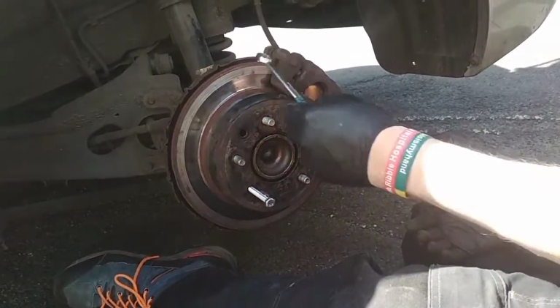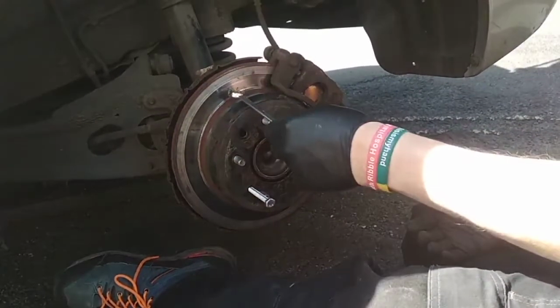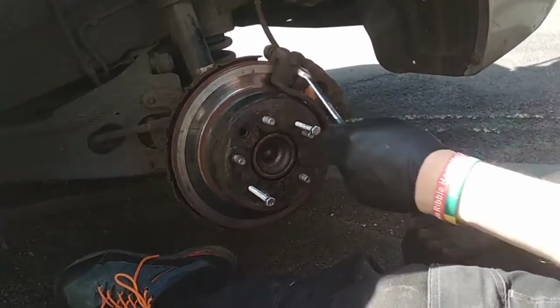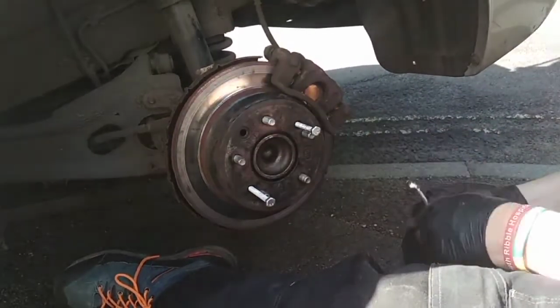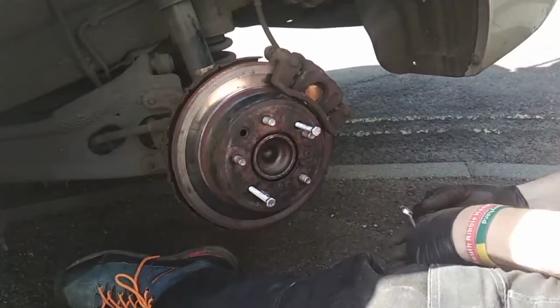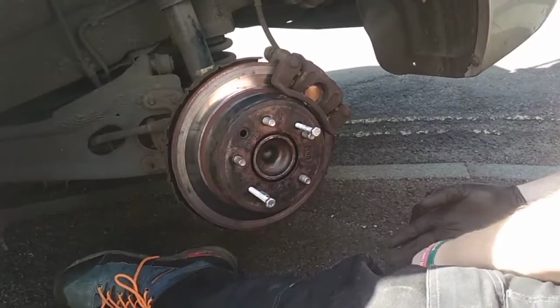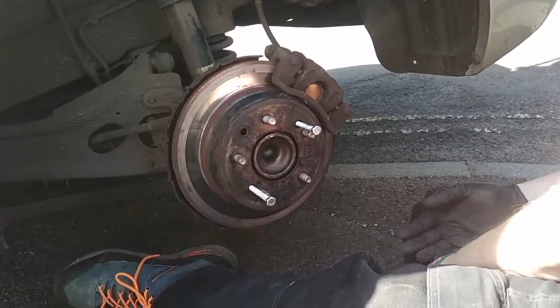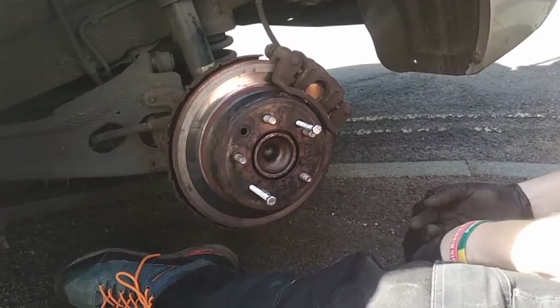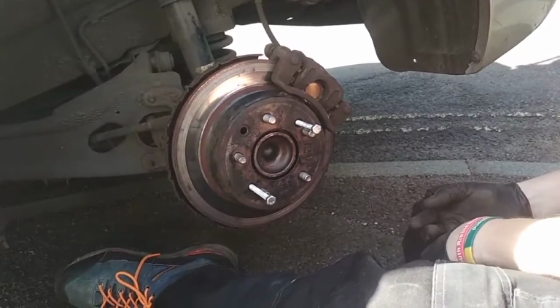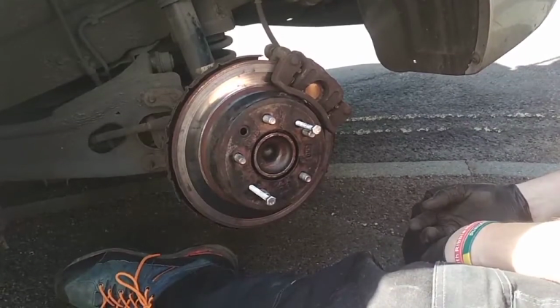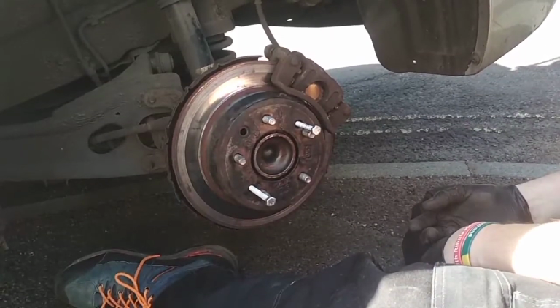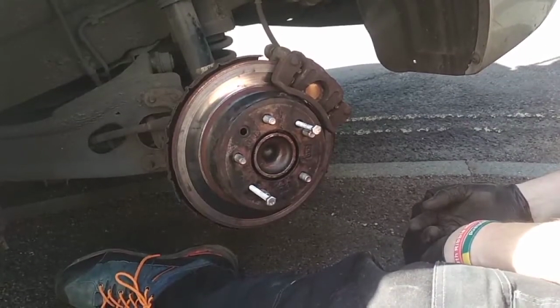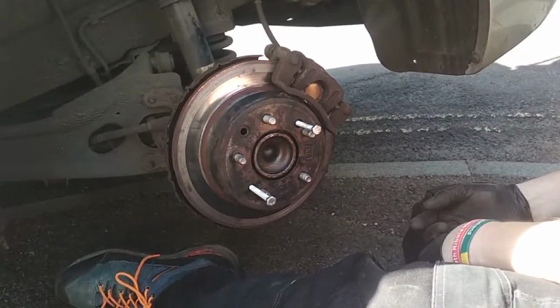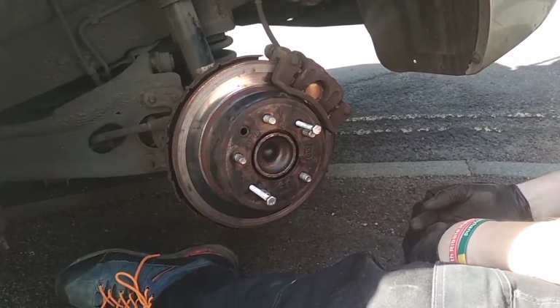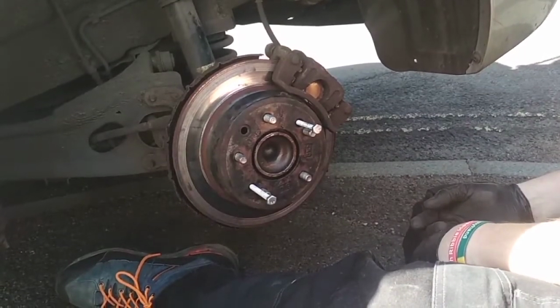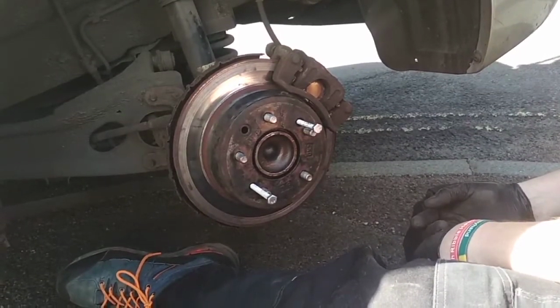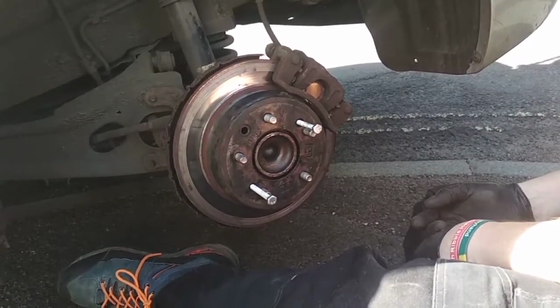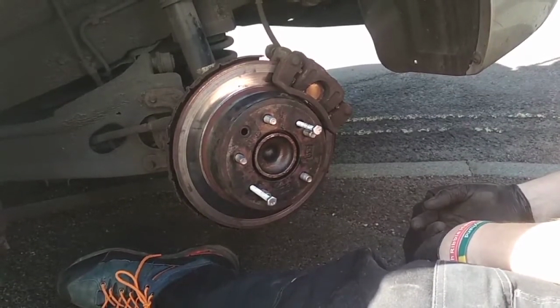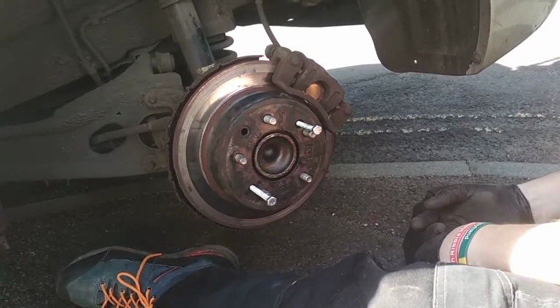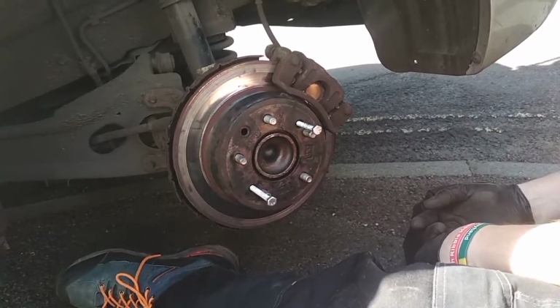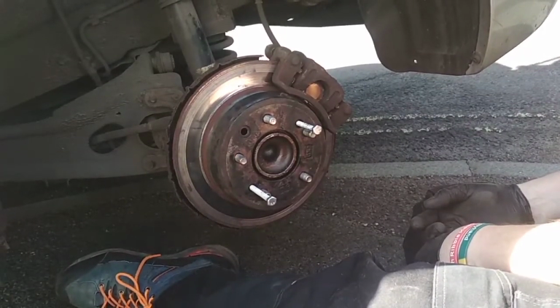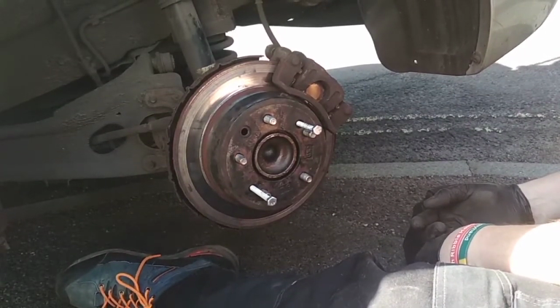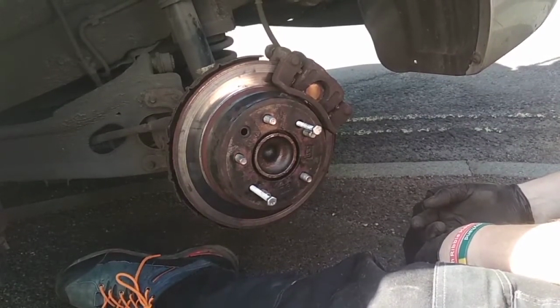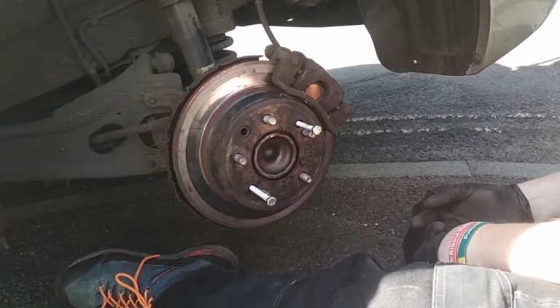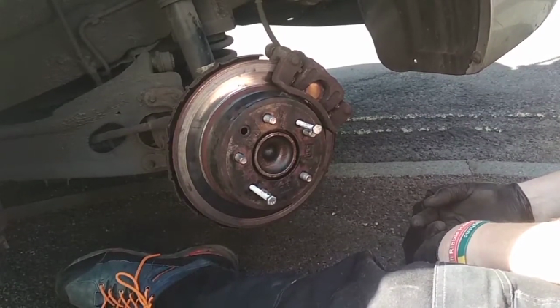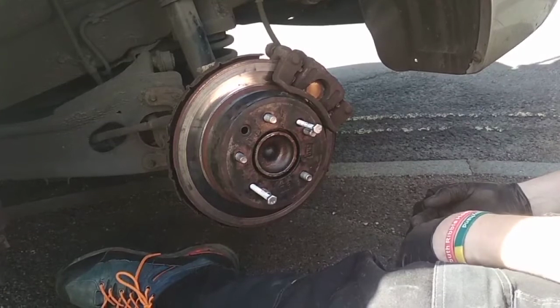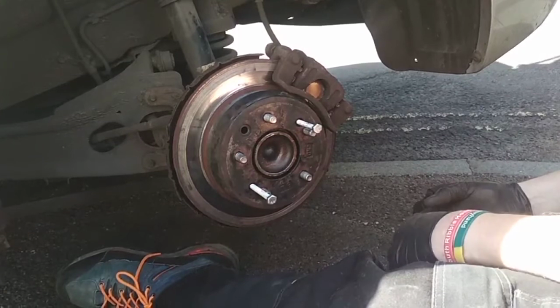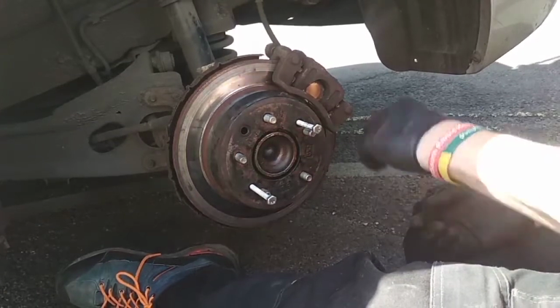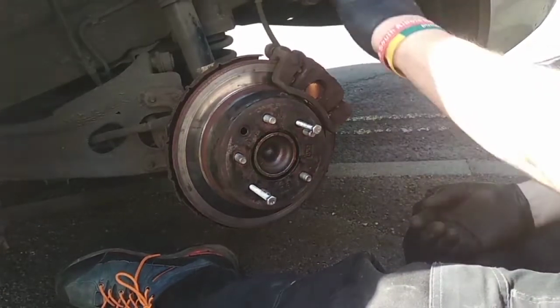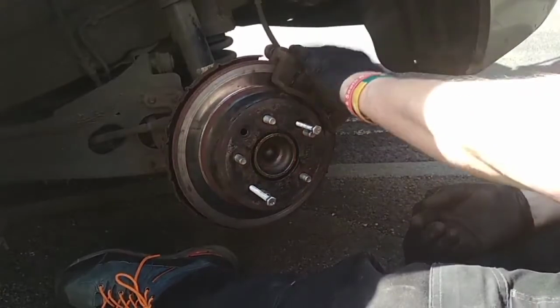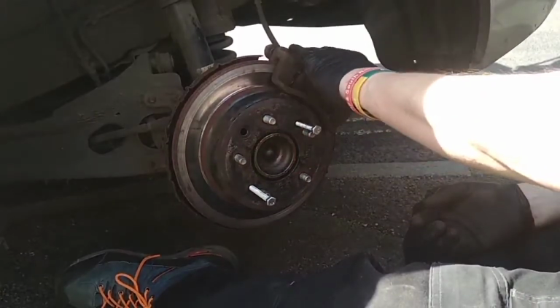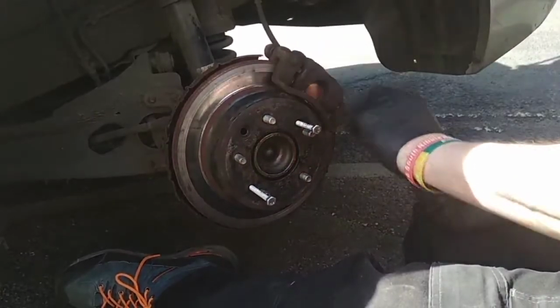The back discs and pads are knackered. To change the disc you need to get the disc off, and to change the pads you need to get the caliper off.